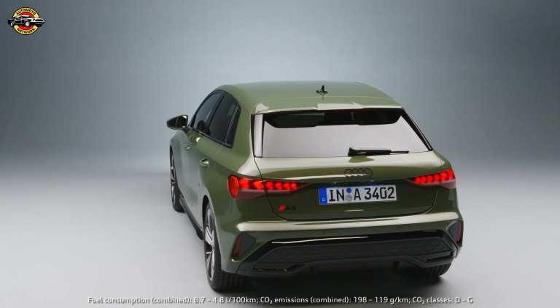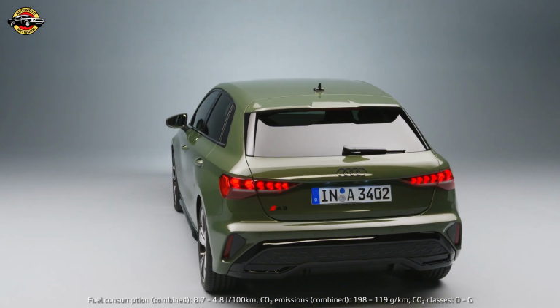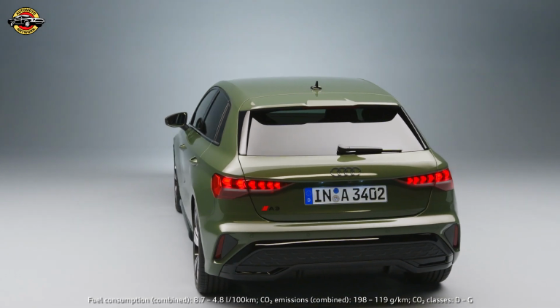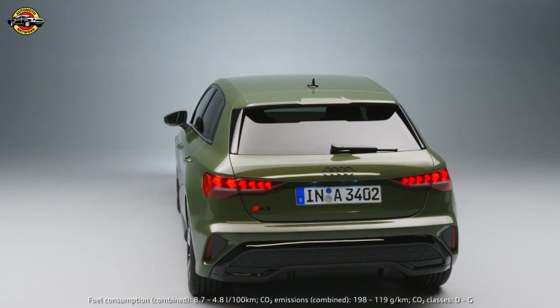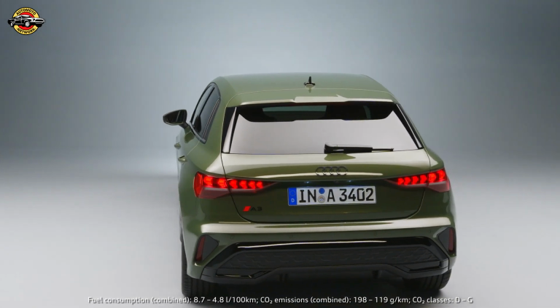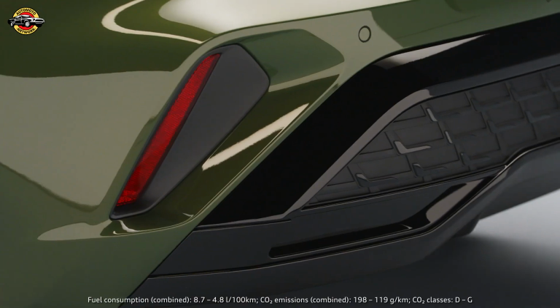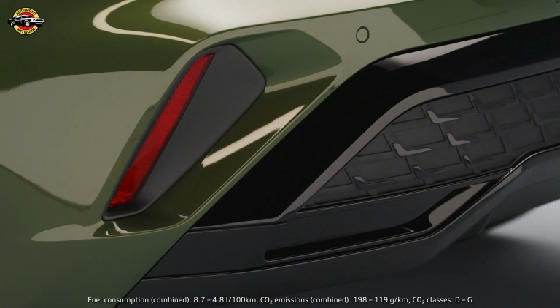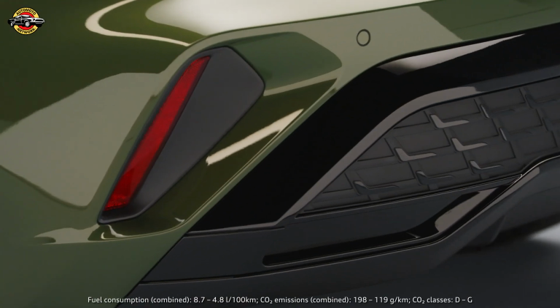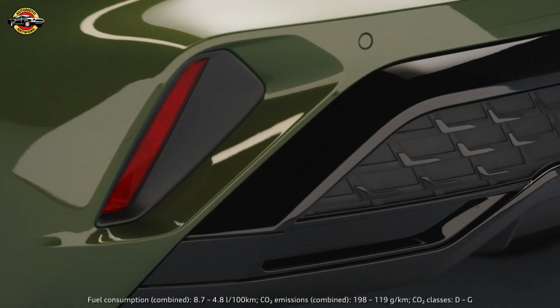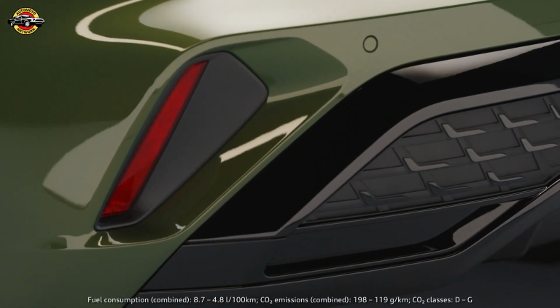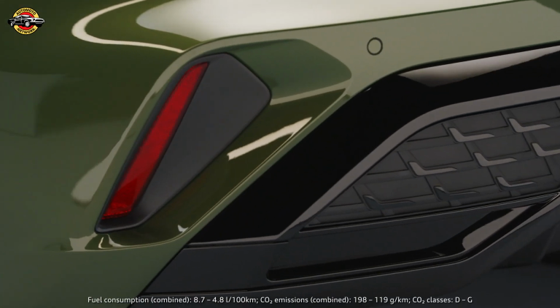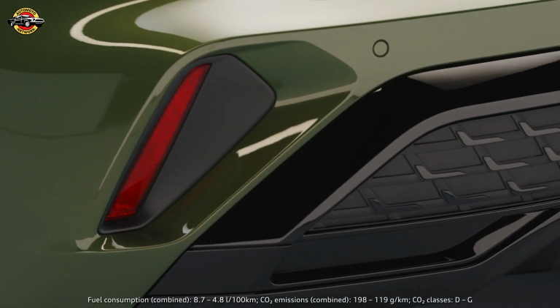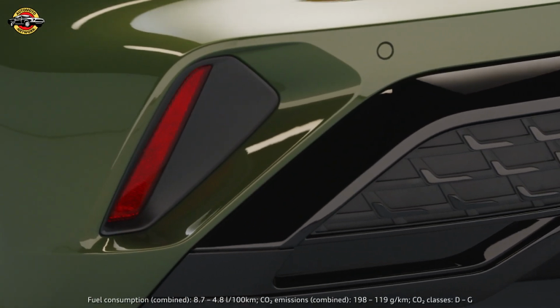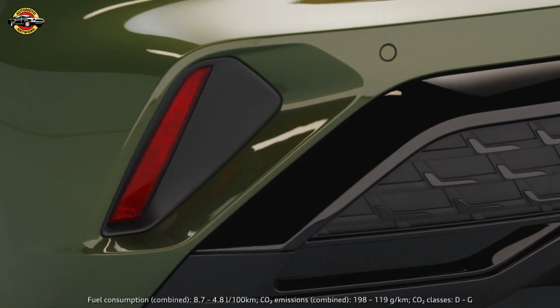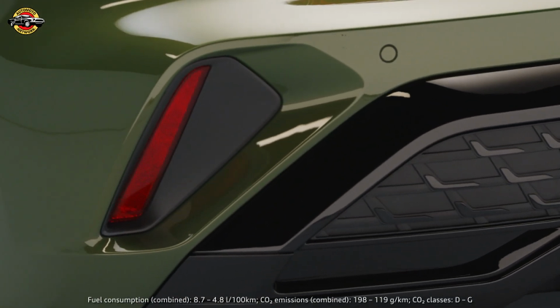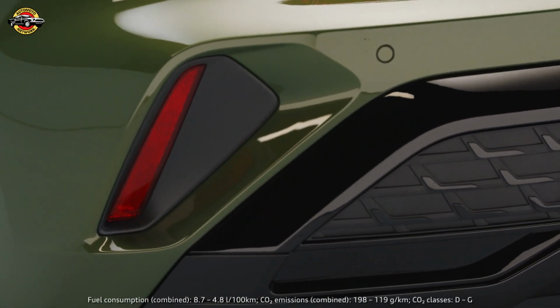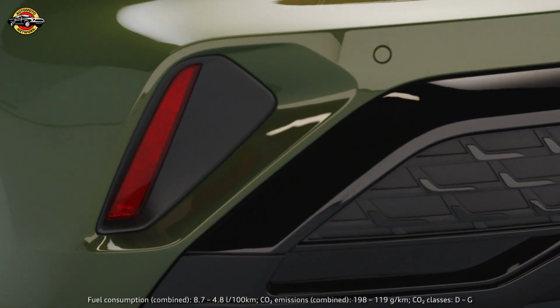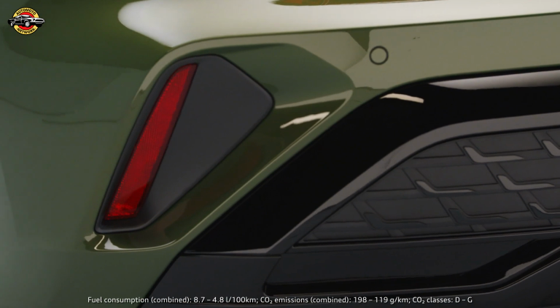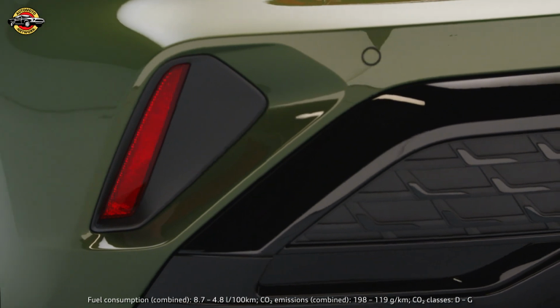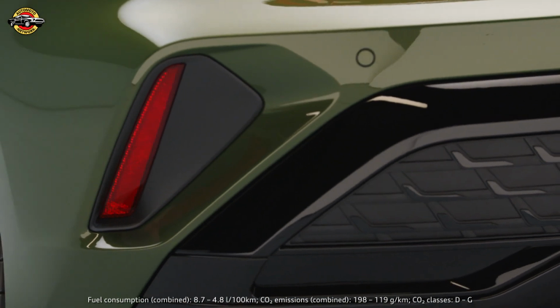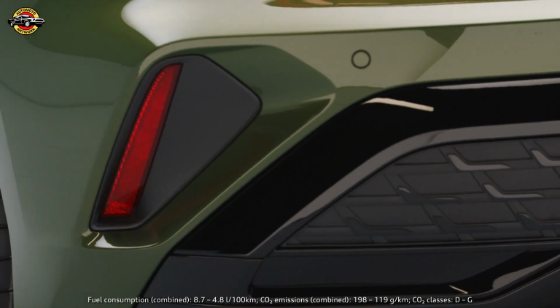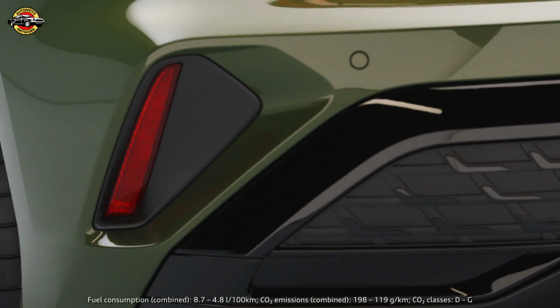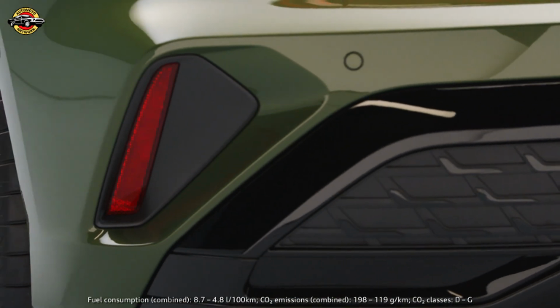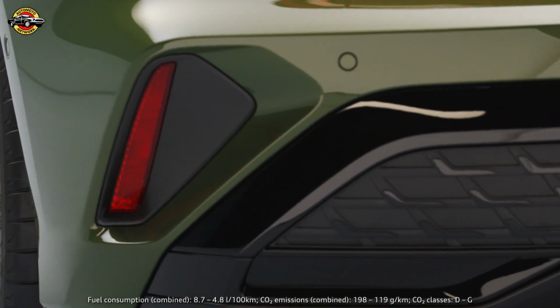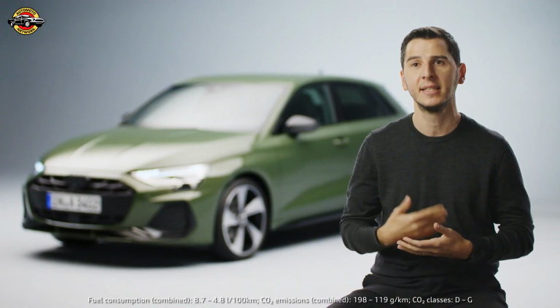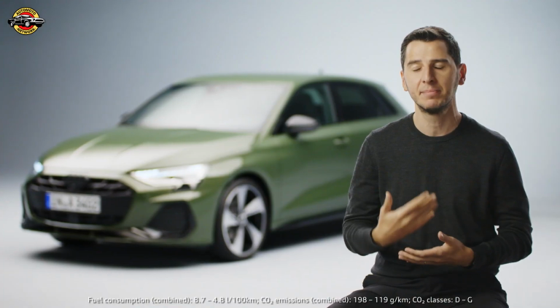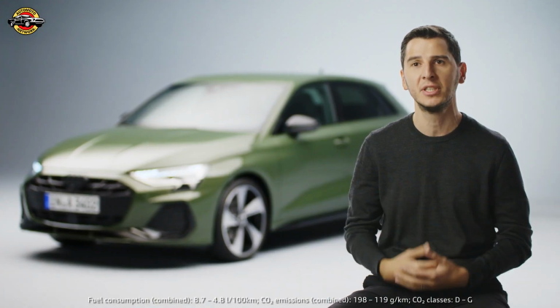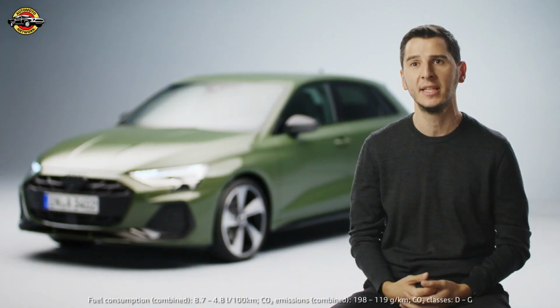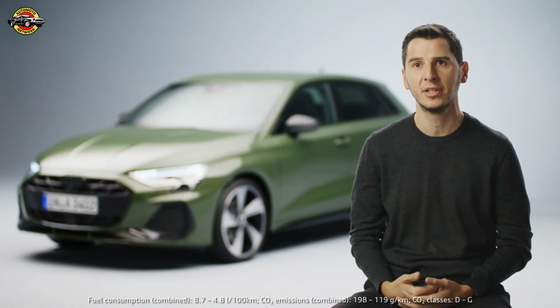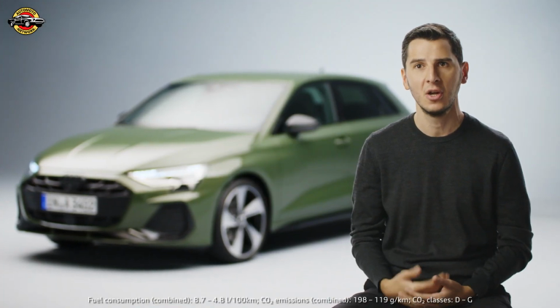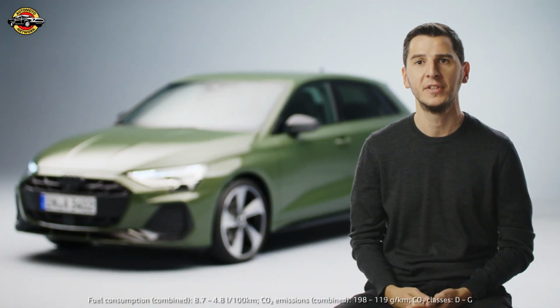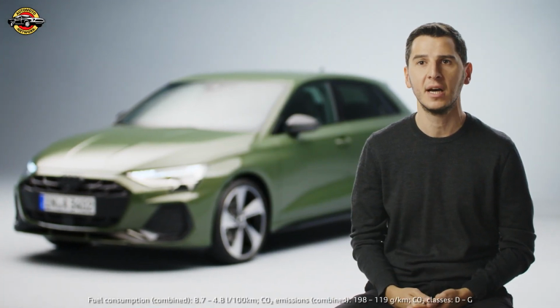We have the vertical reflex at the side which shows, also at night, the sporty signature of this car.